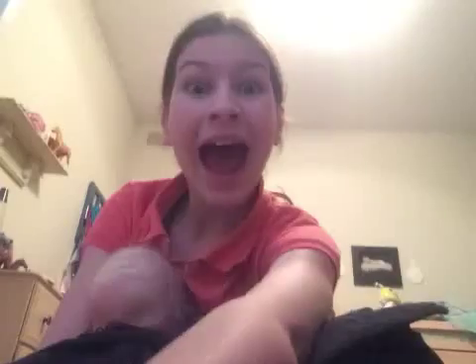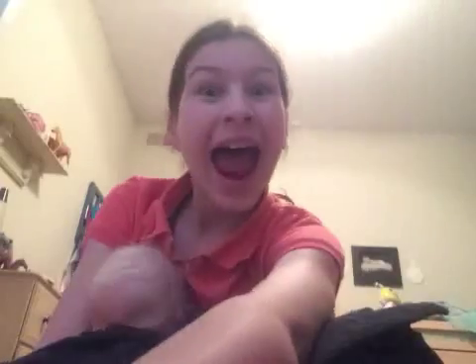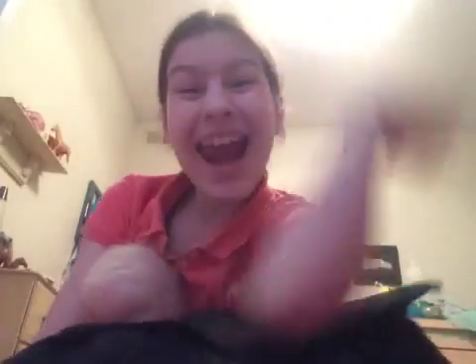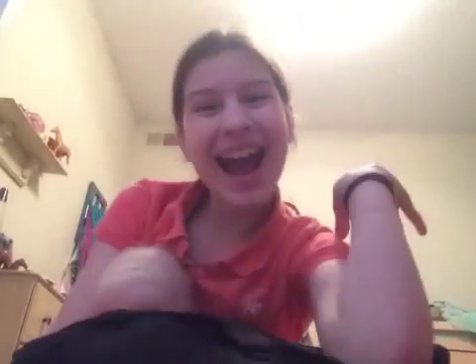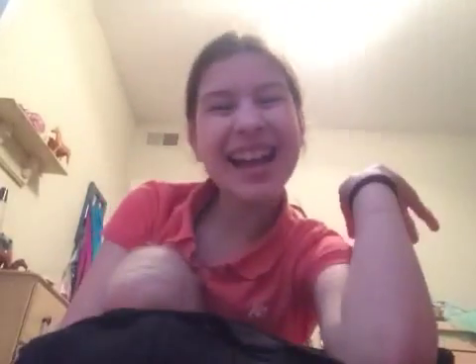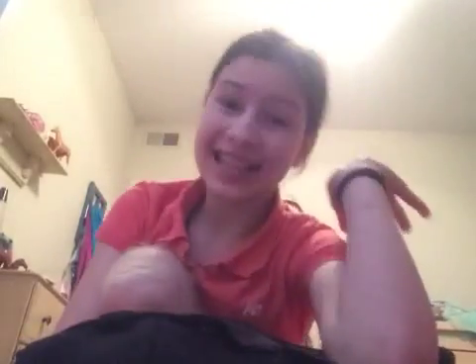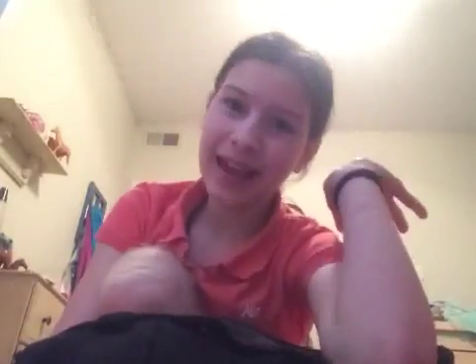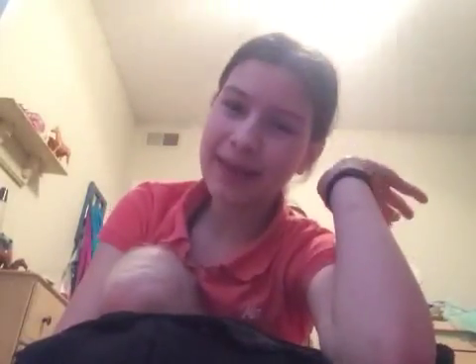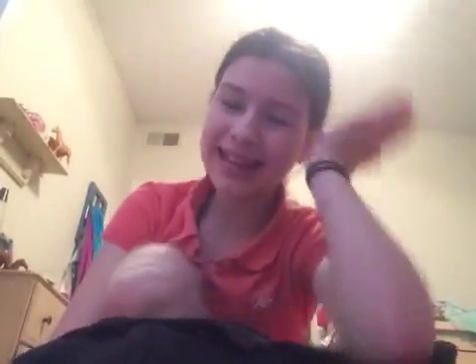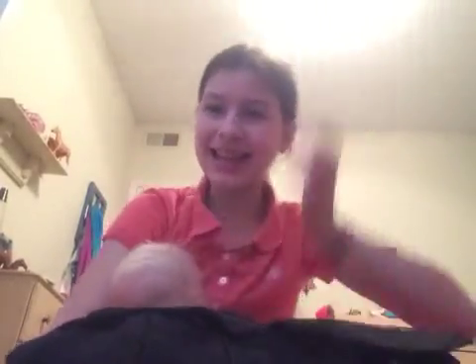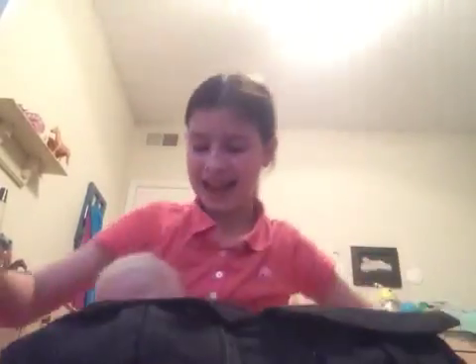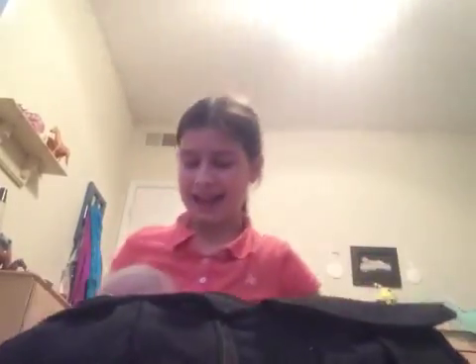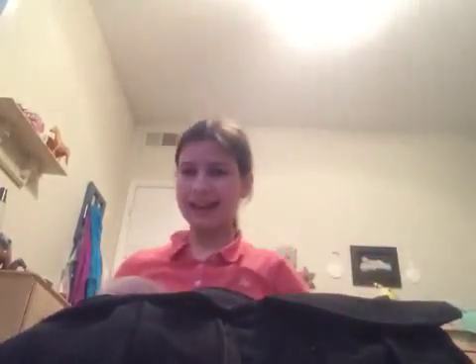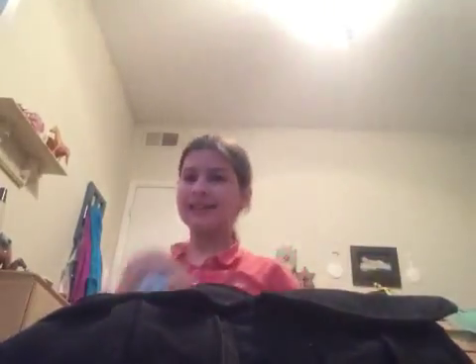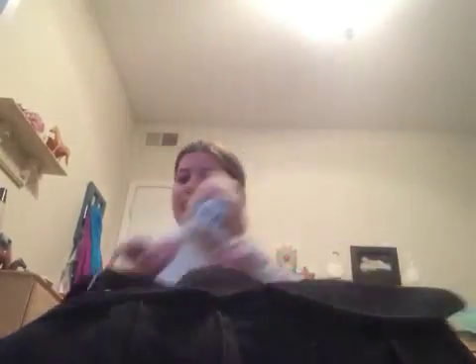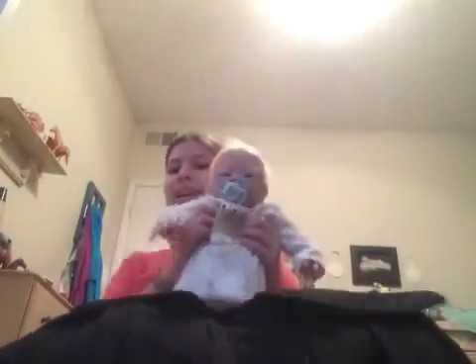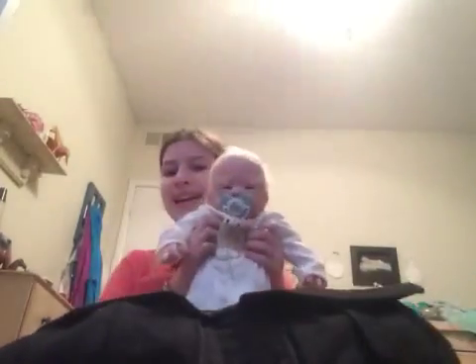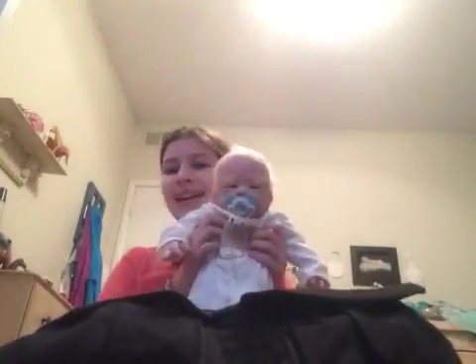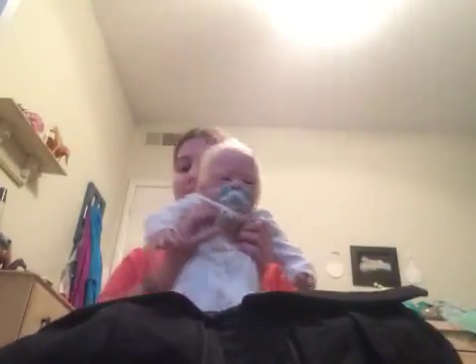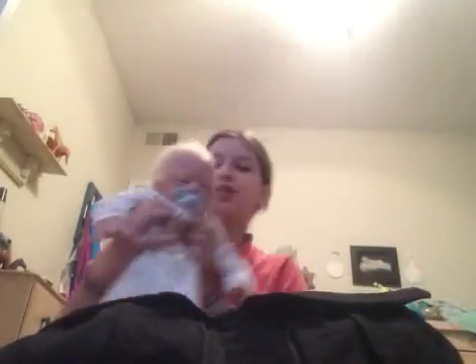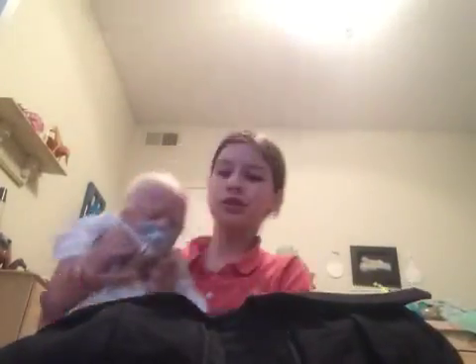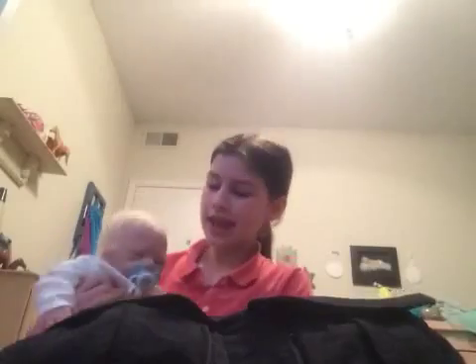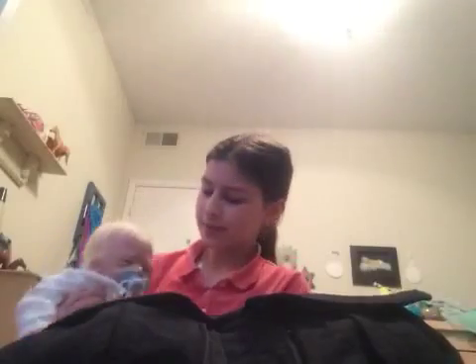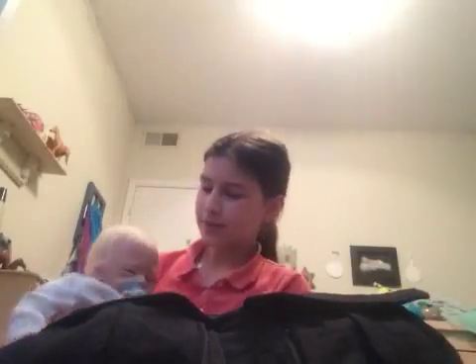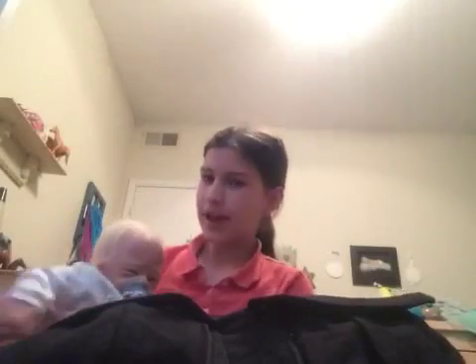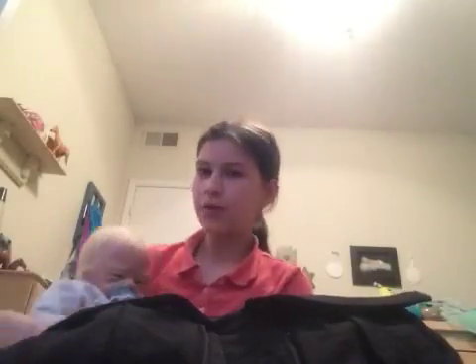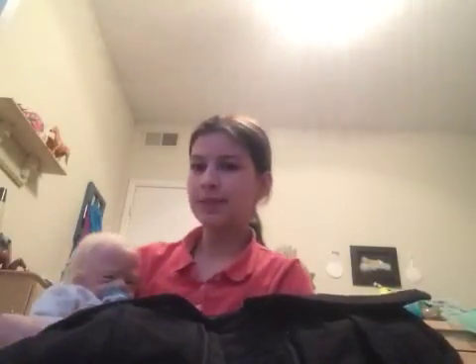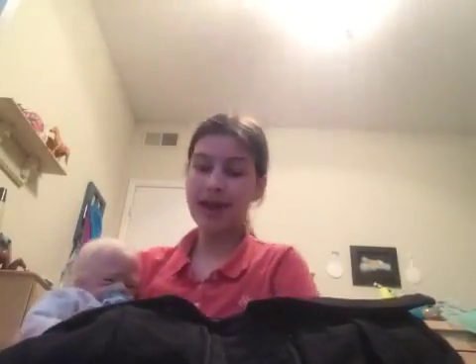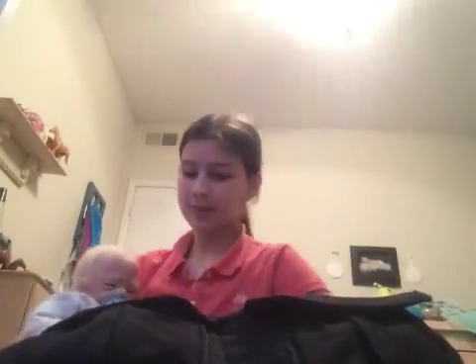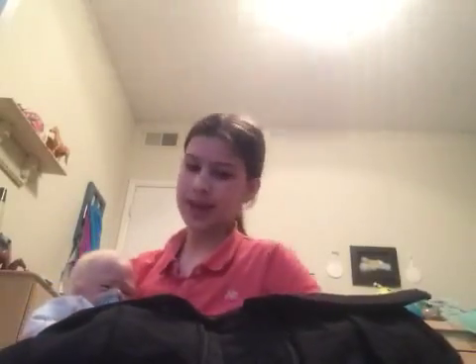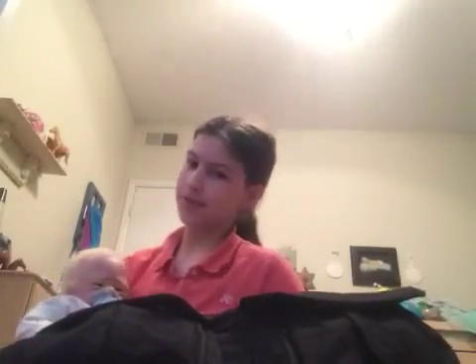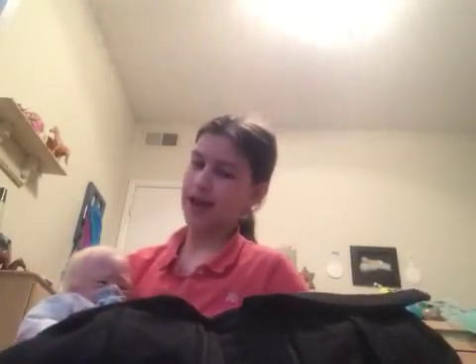Hey guys, it's me, McKenzie, and Tanner! So today I'm going to be doing a What's in My Backup Diaper Bag.